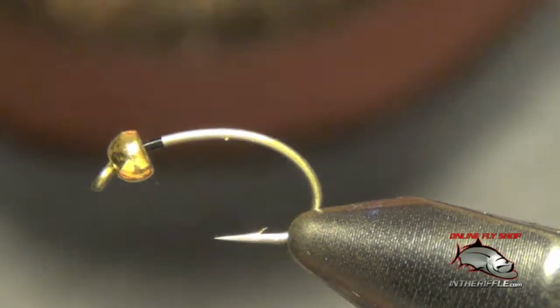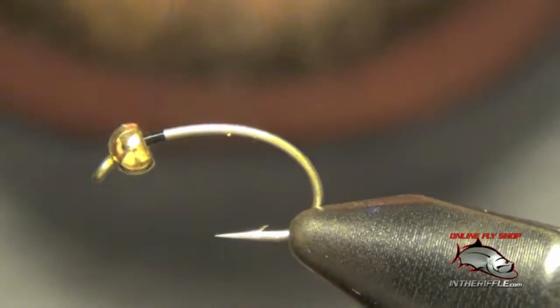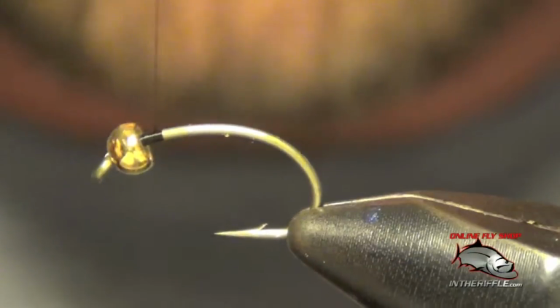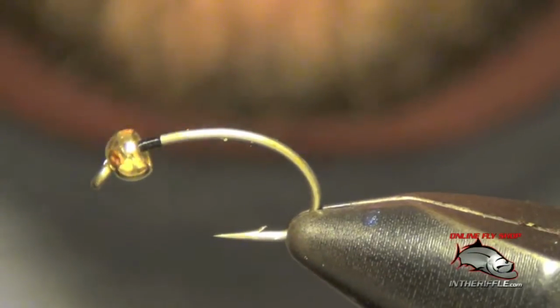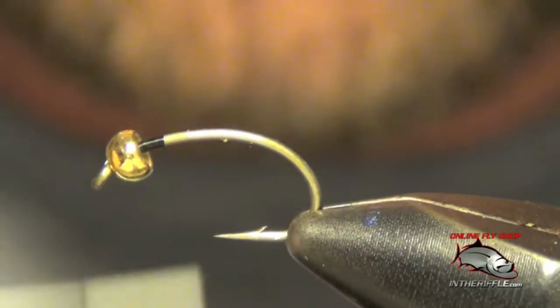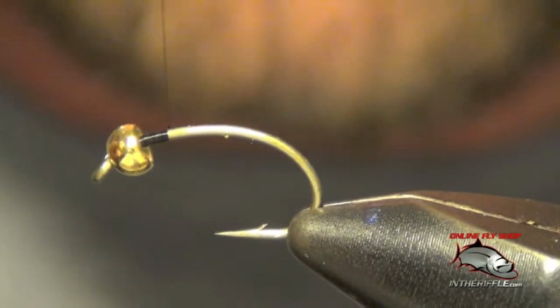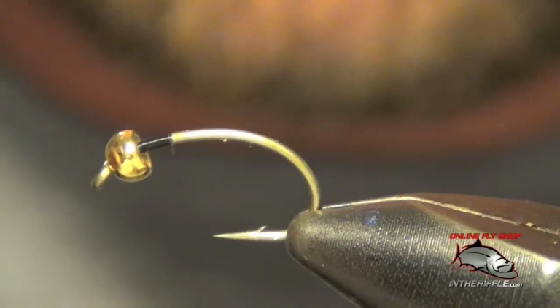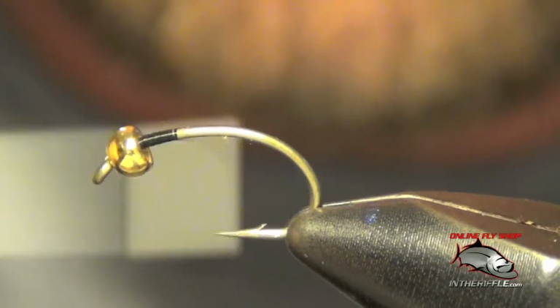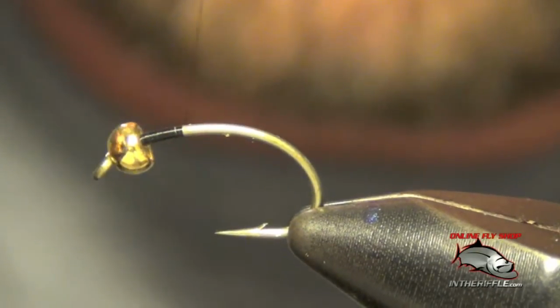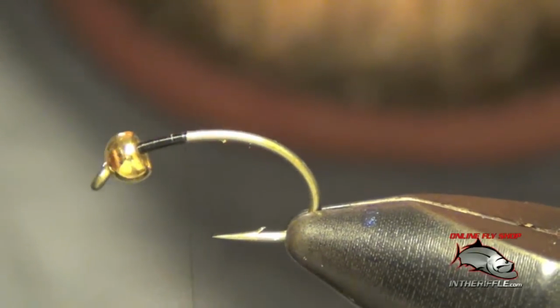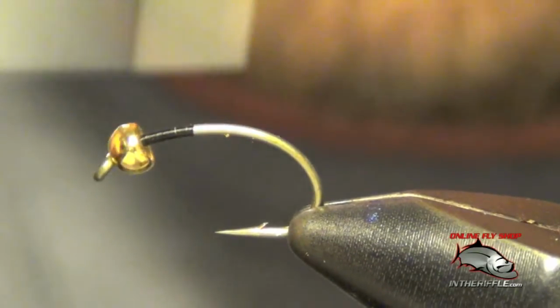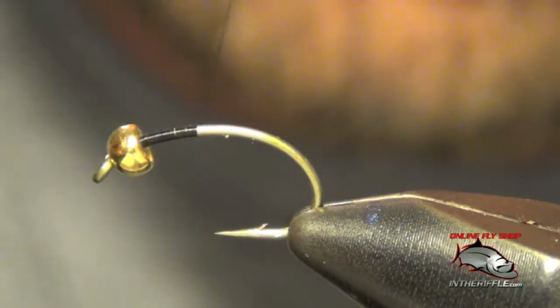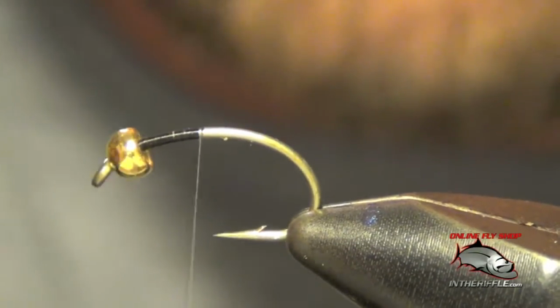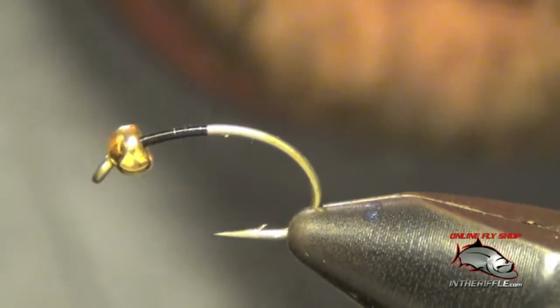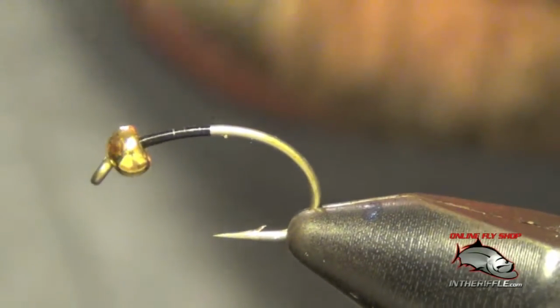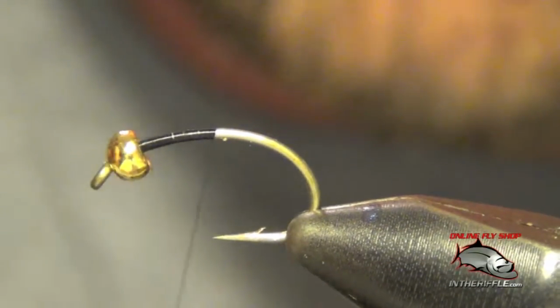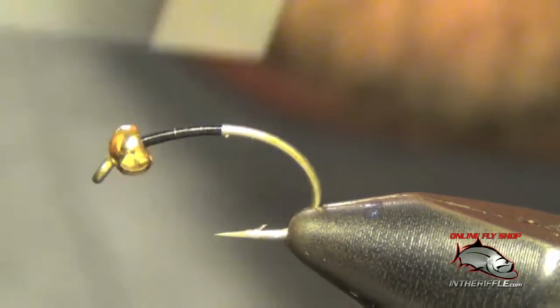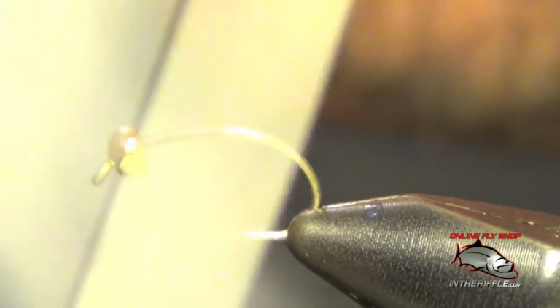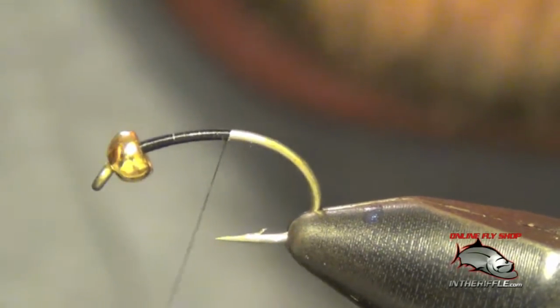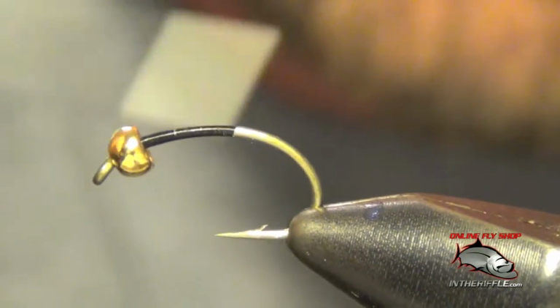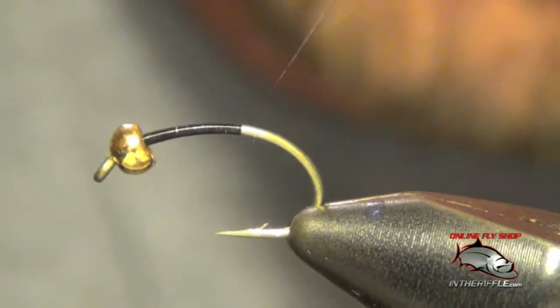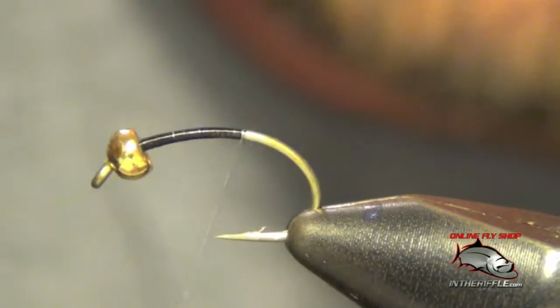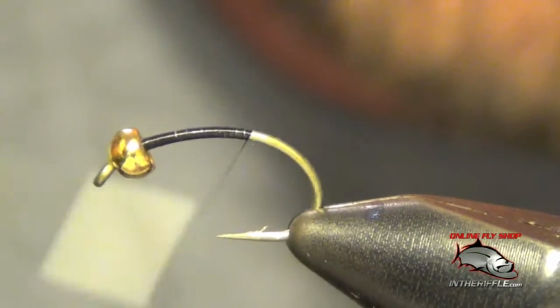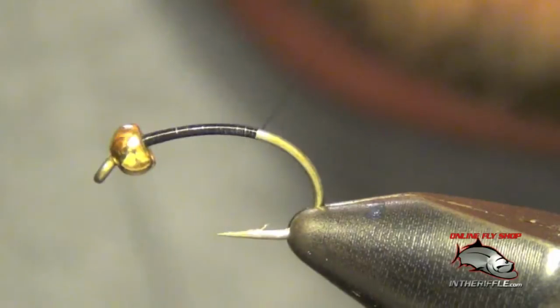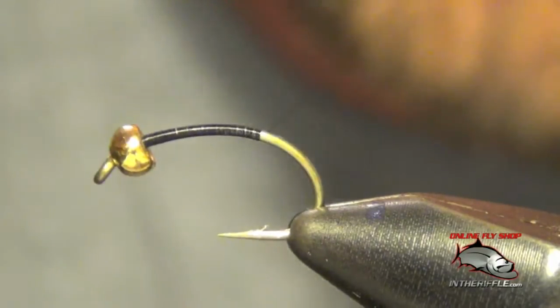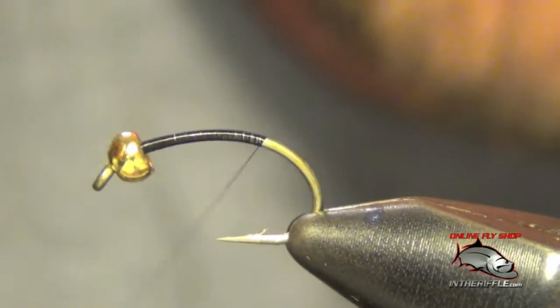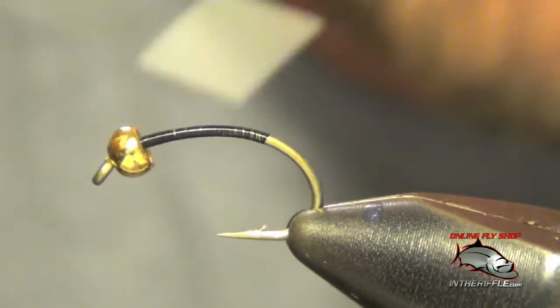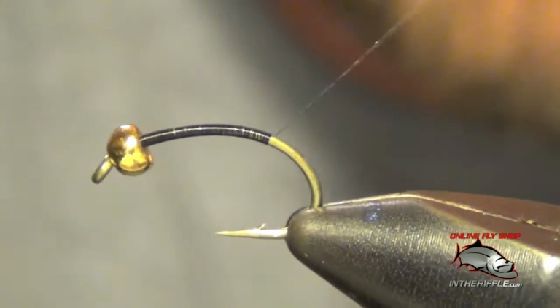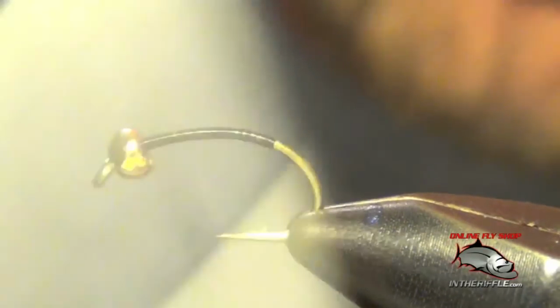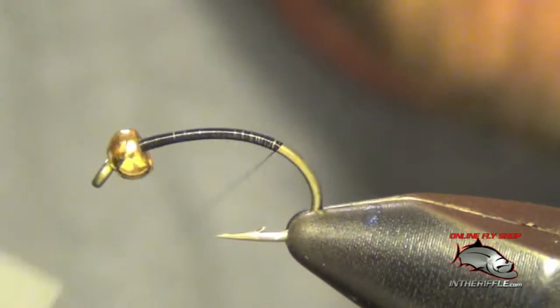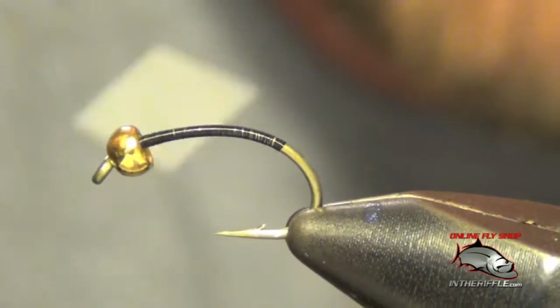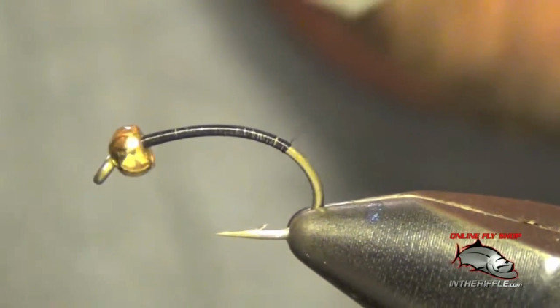Here we're going to tie a fly called the Purple Prince. First thing we're going to do is start our thread at the bead and take it all the way back down the bend.